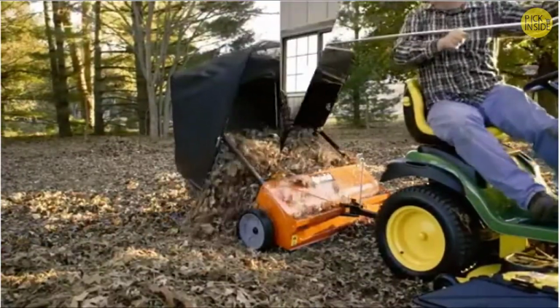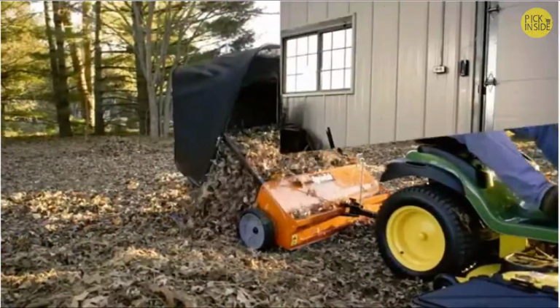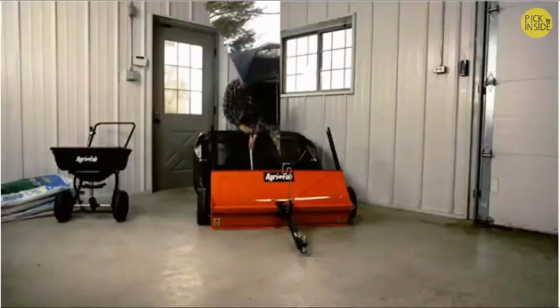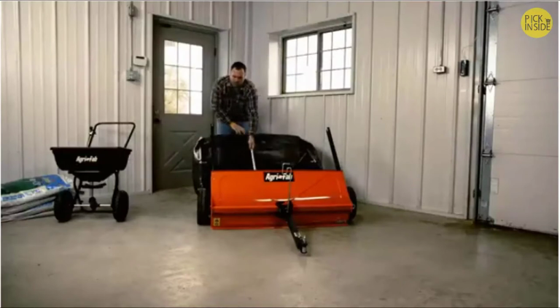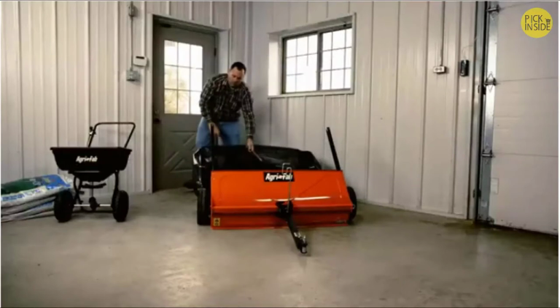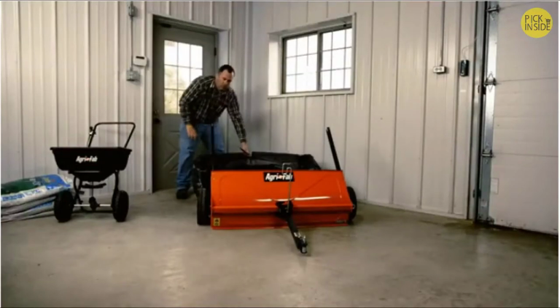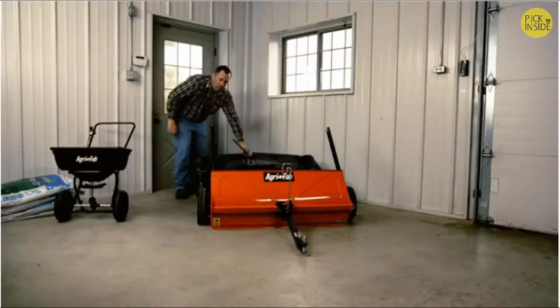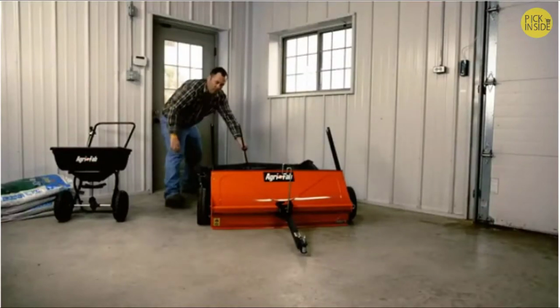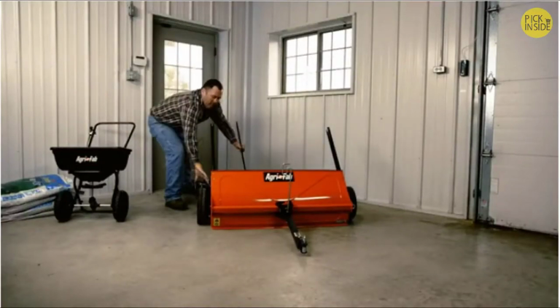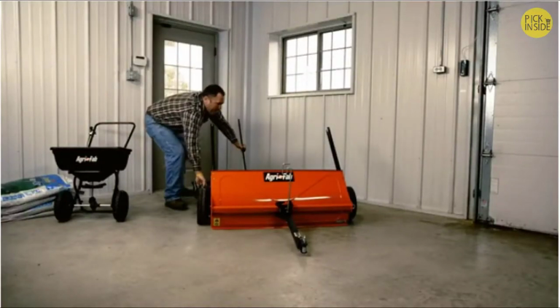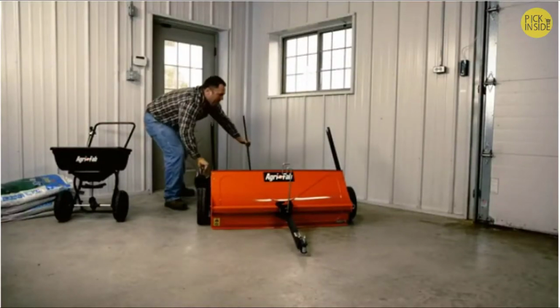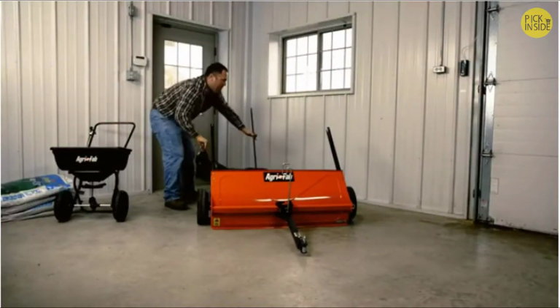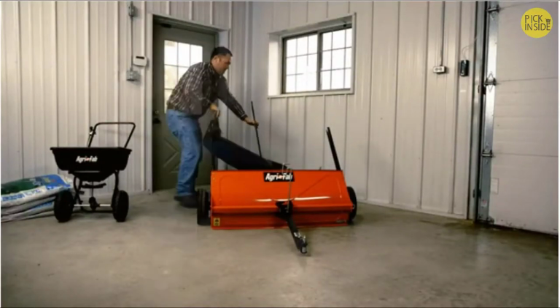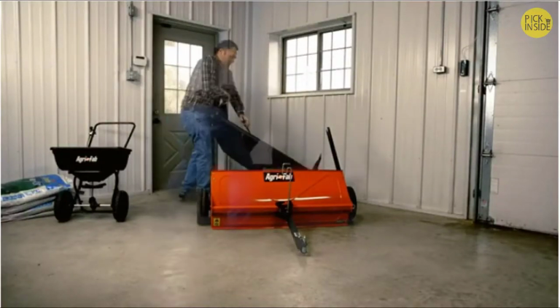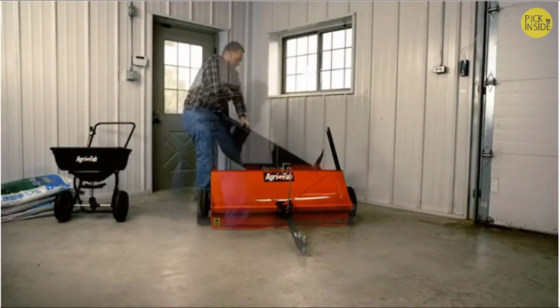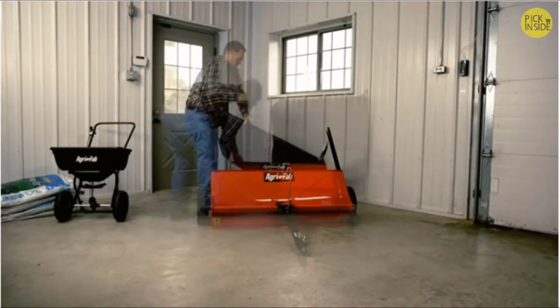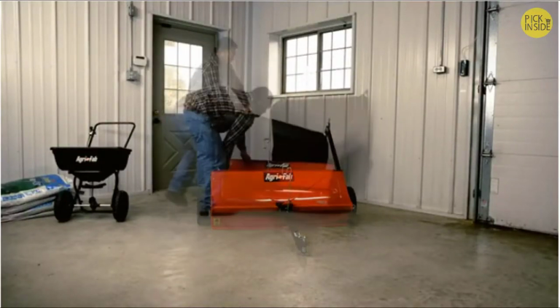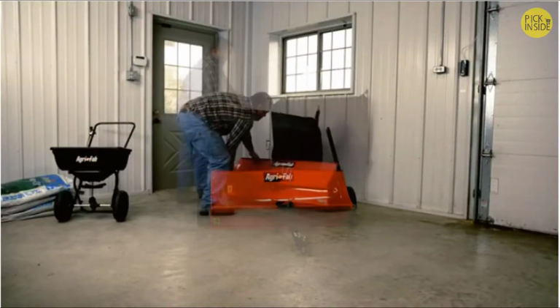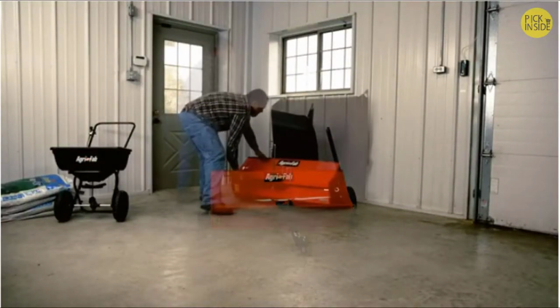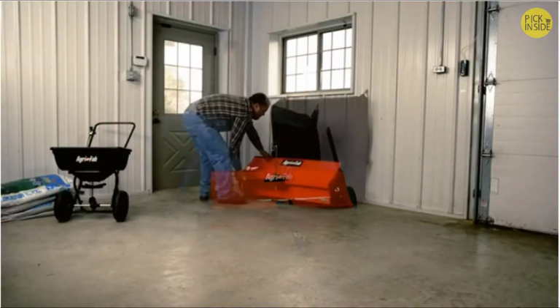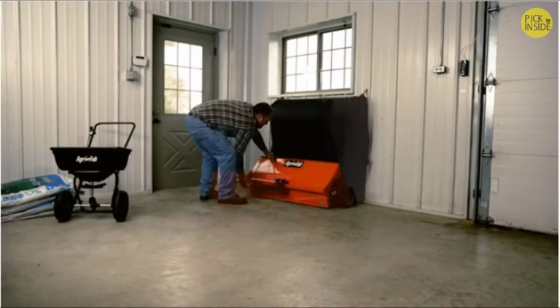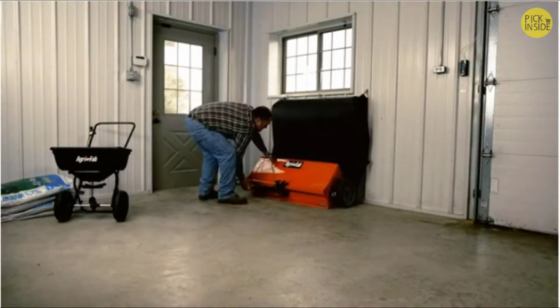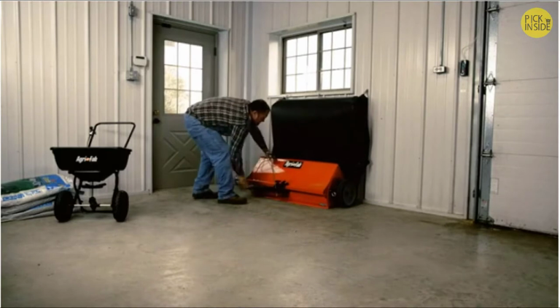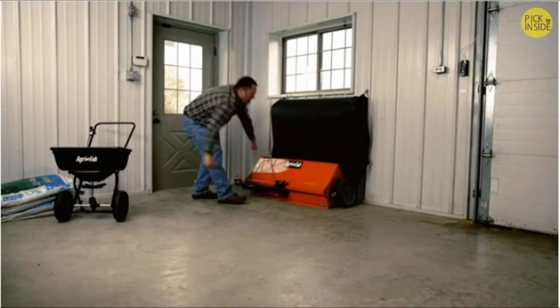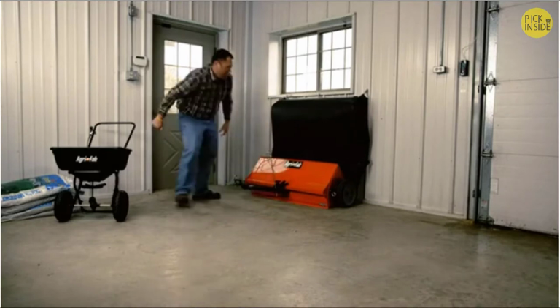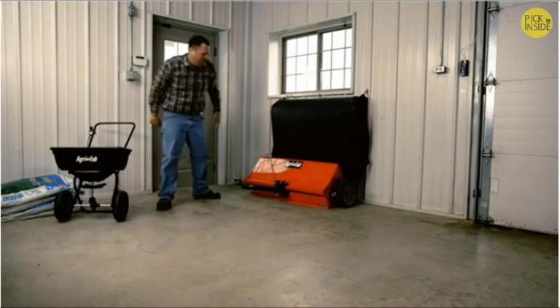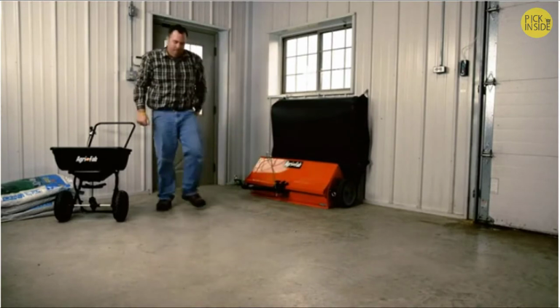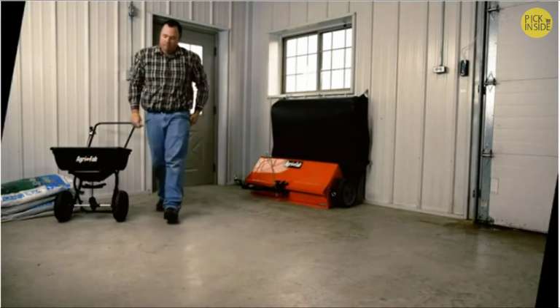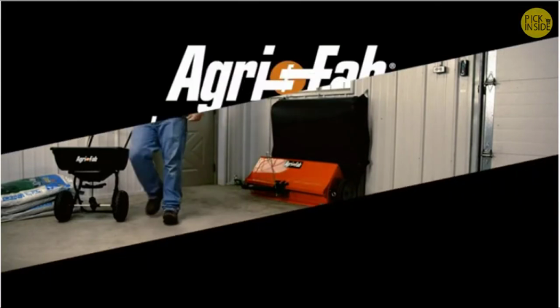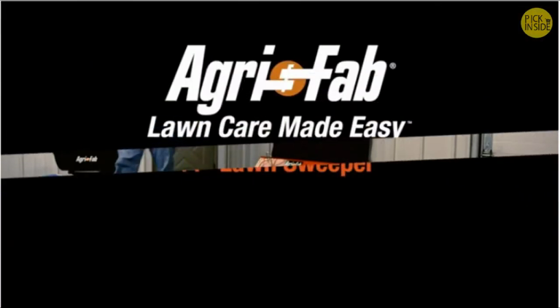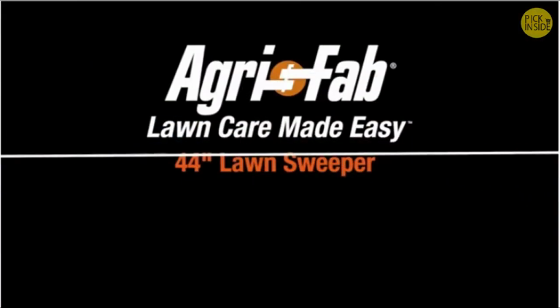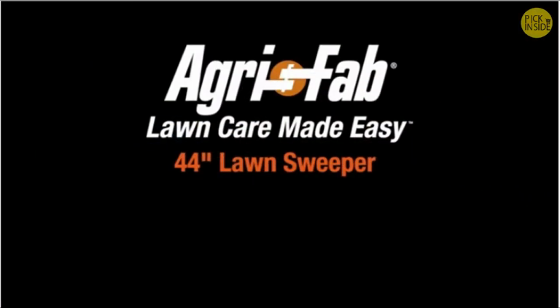When it's time to put the 44-inch sweeper away, simply fold the hitch and bag arms into the housing for a storage size 50% smaller than many sweepers. AgriFab.